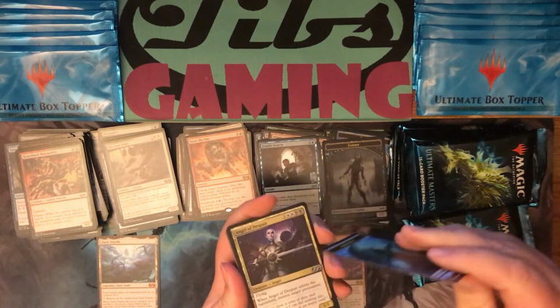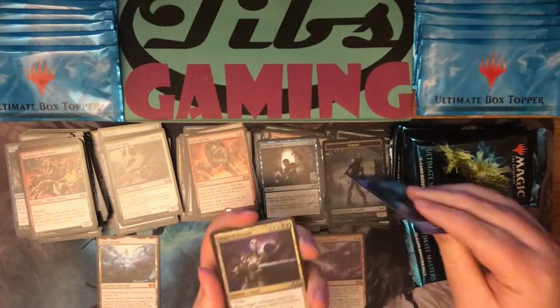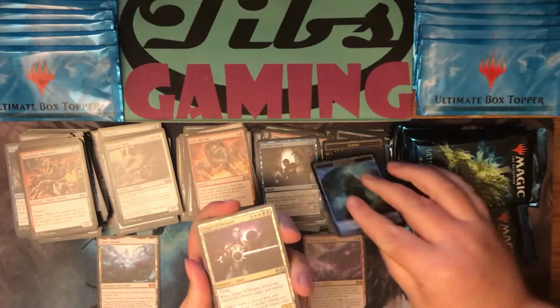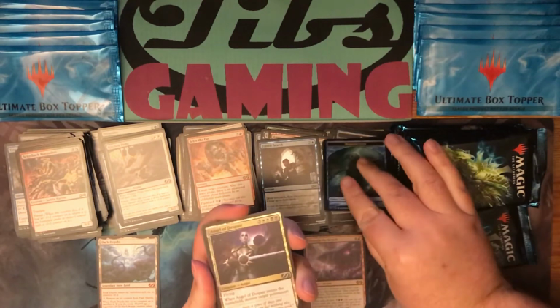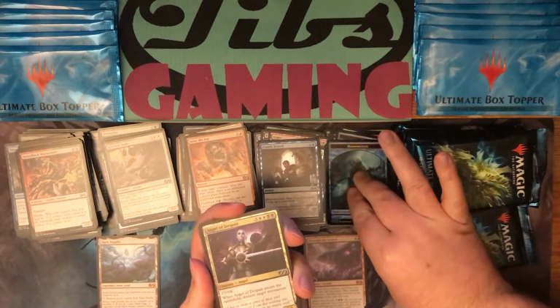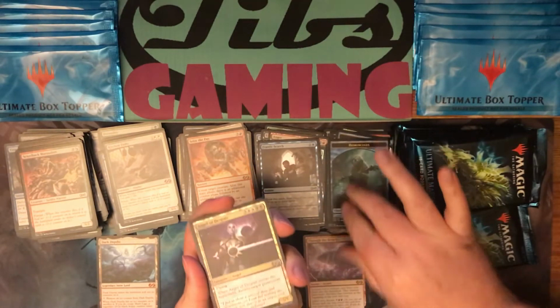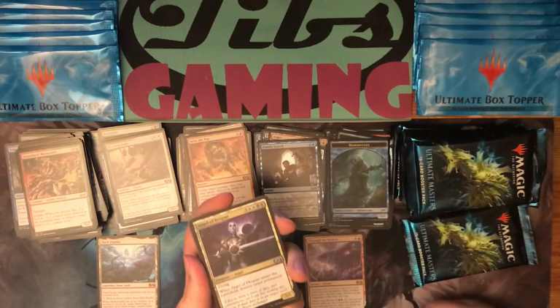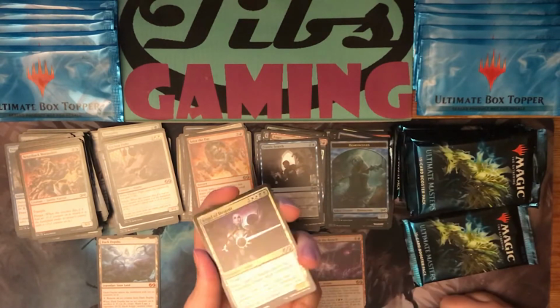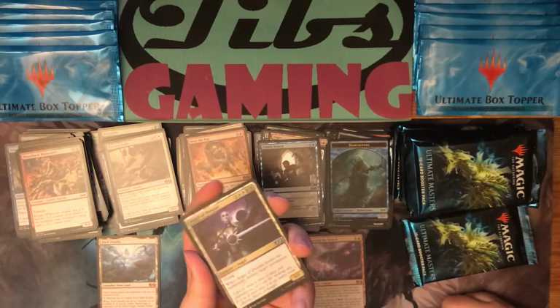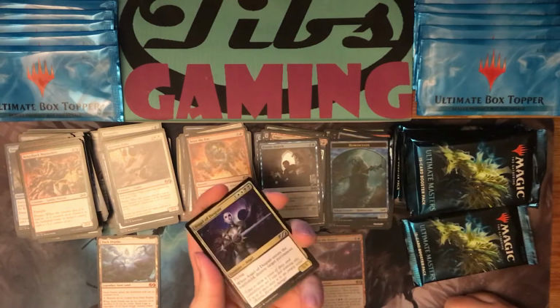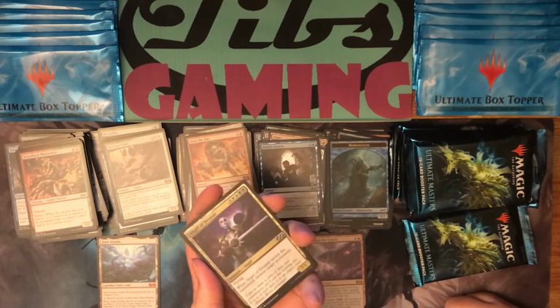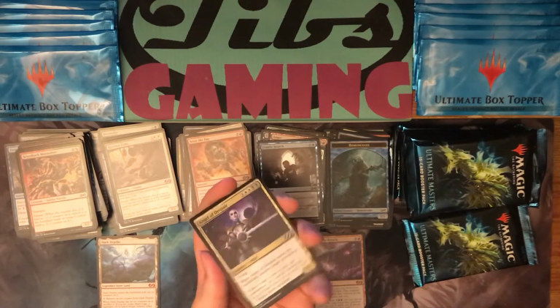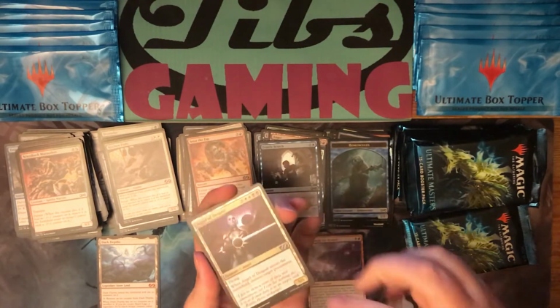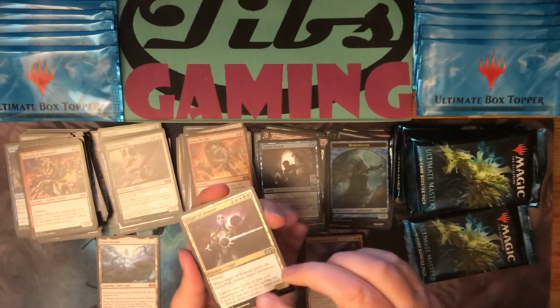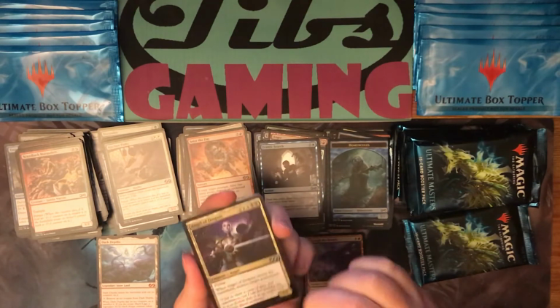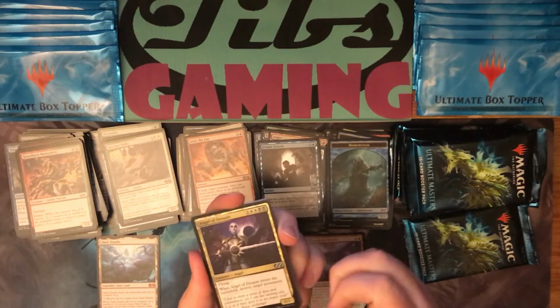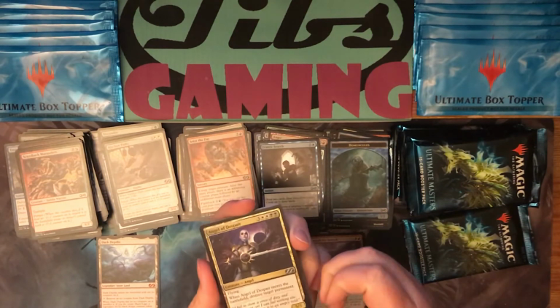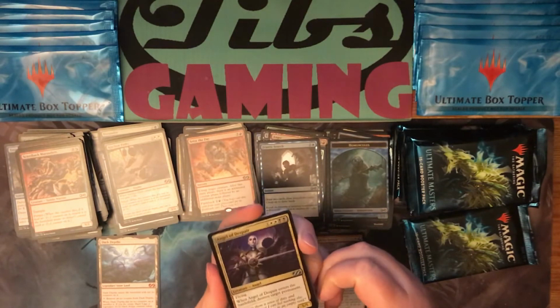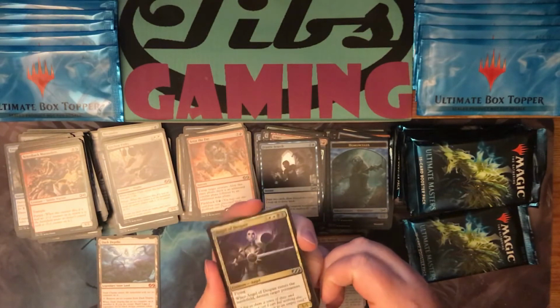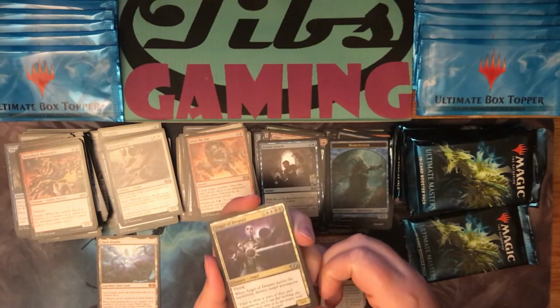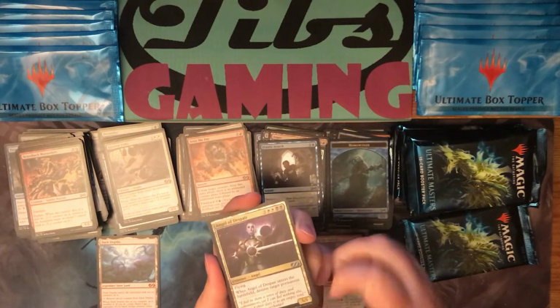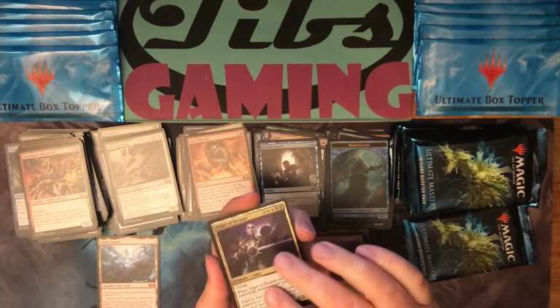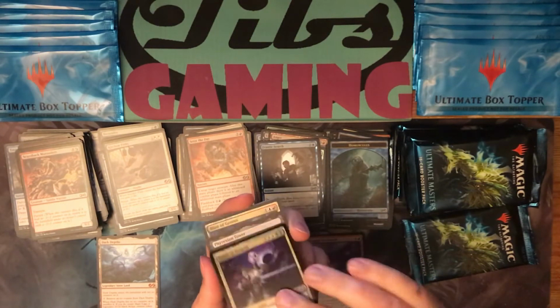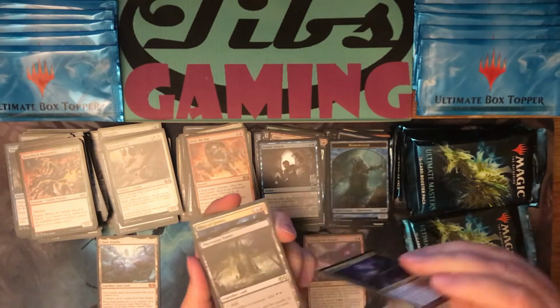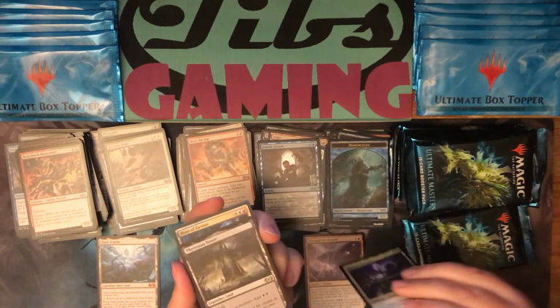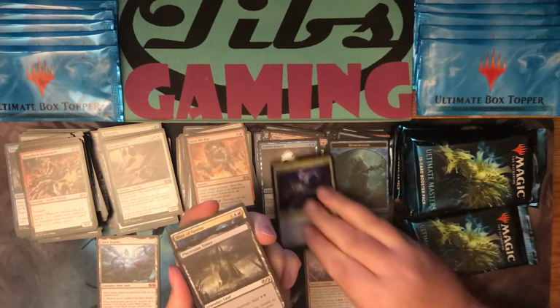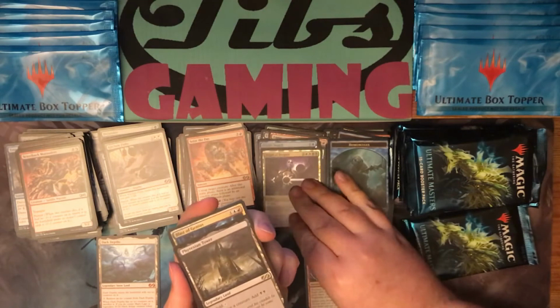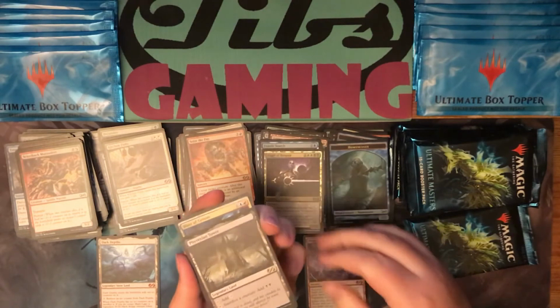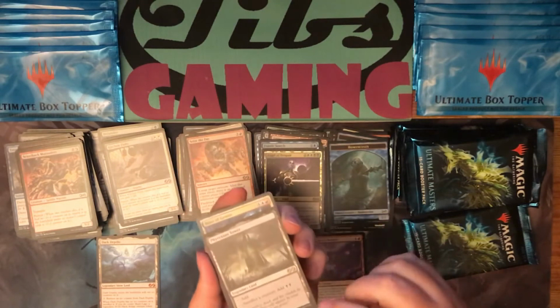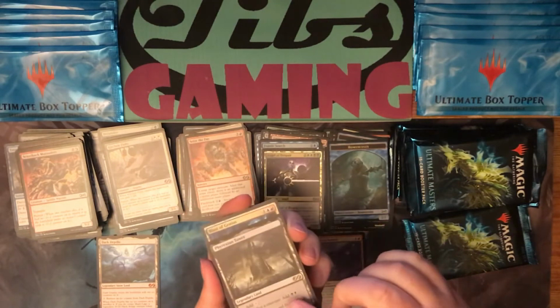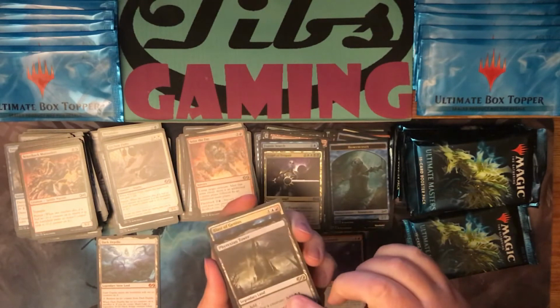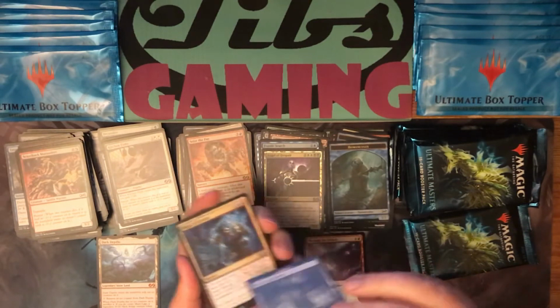Foil Angel of Despair — used to be a Rare, now it's just an Uncommon. Some nice art. Phyrexian Tower.